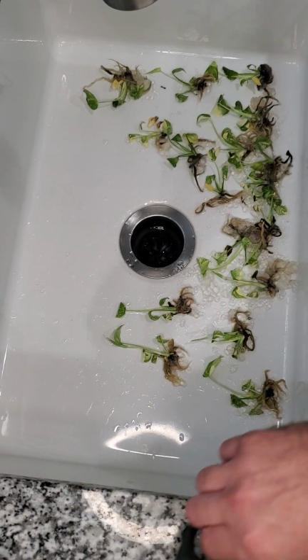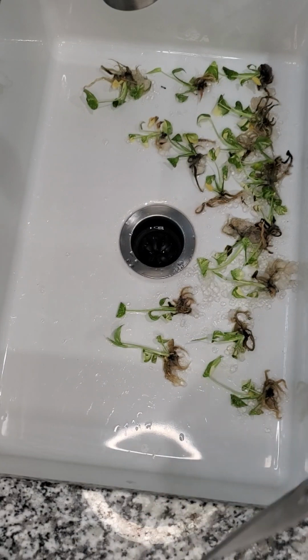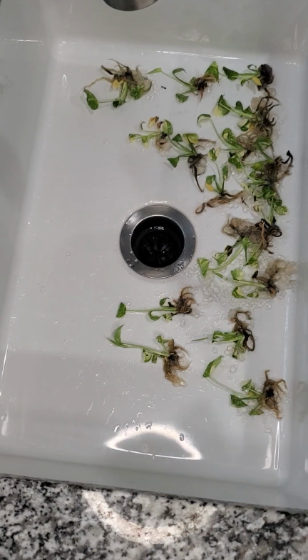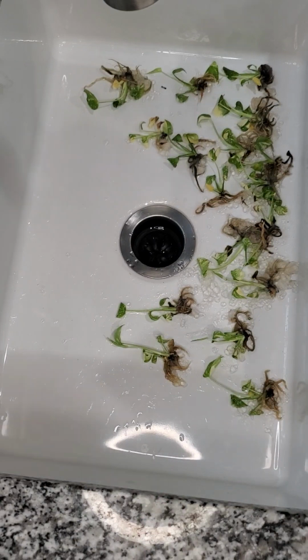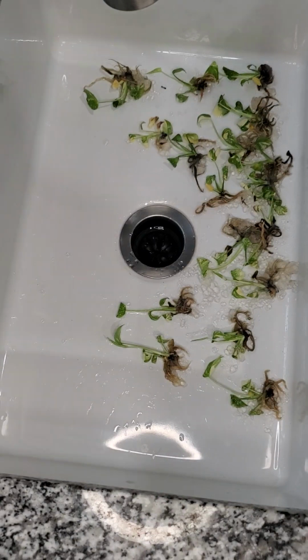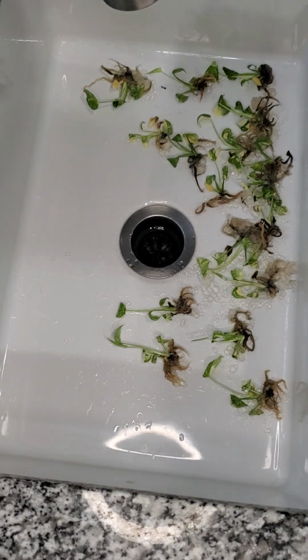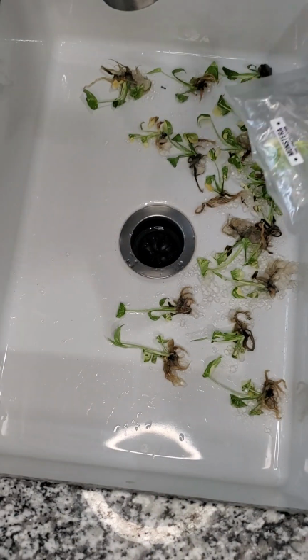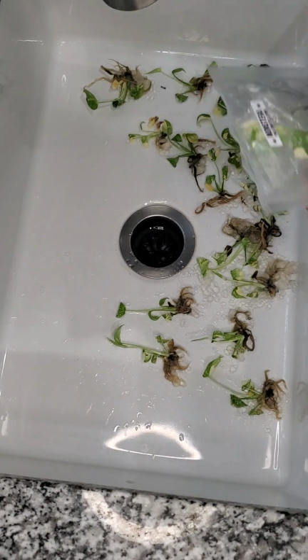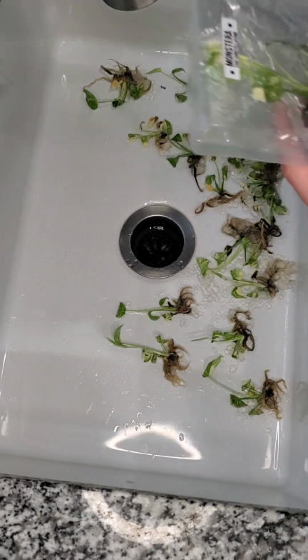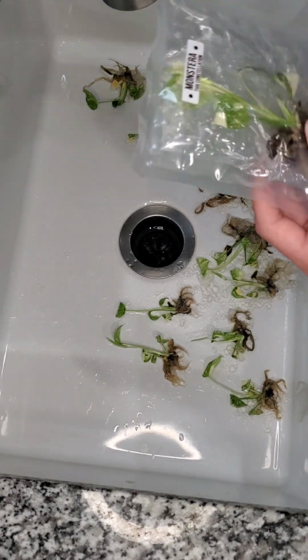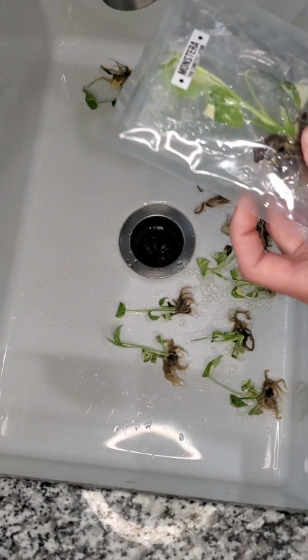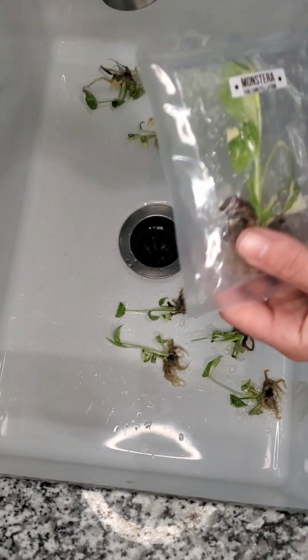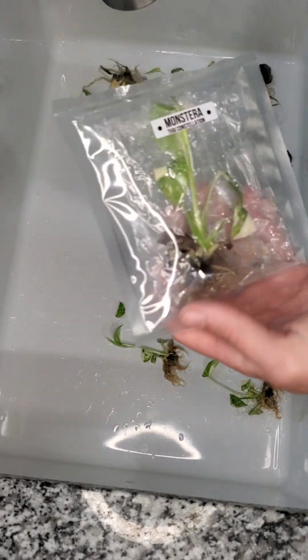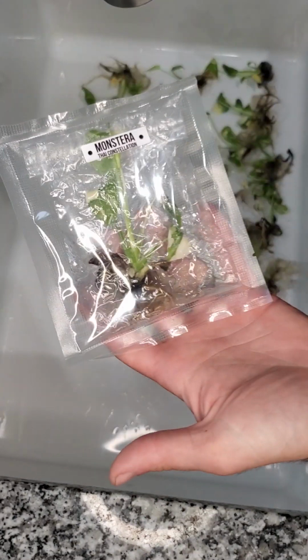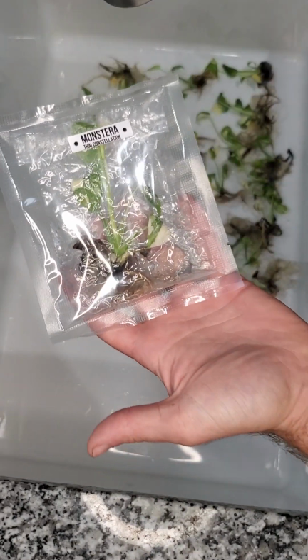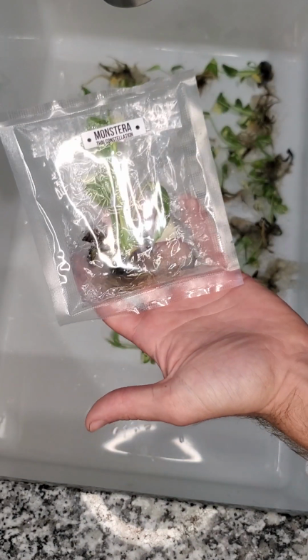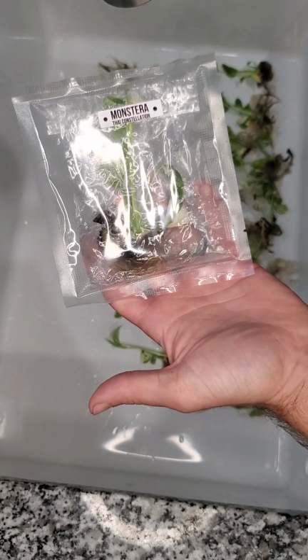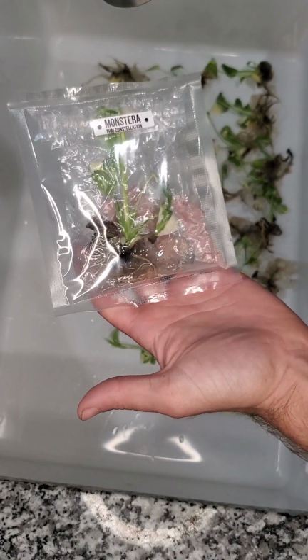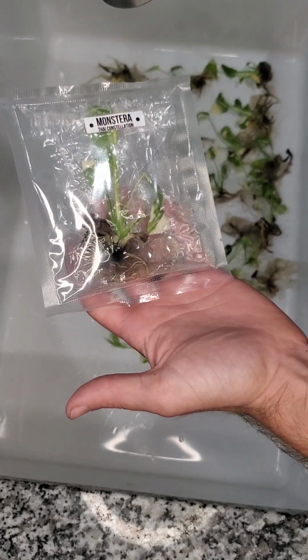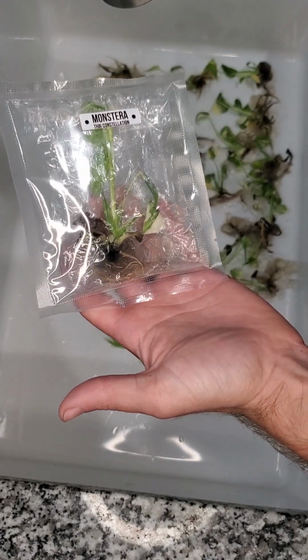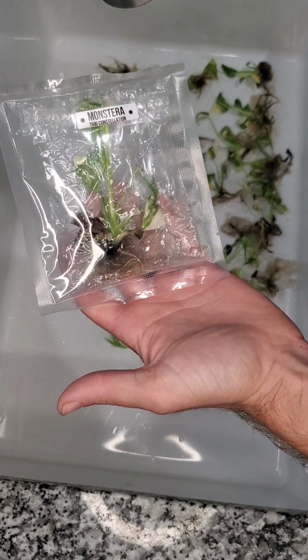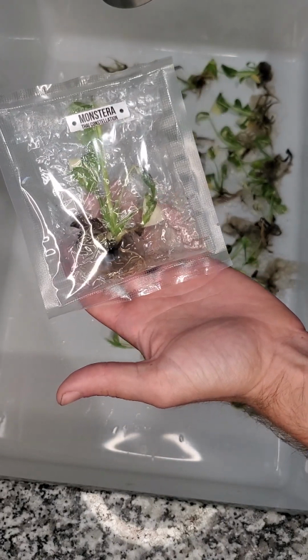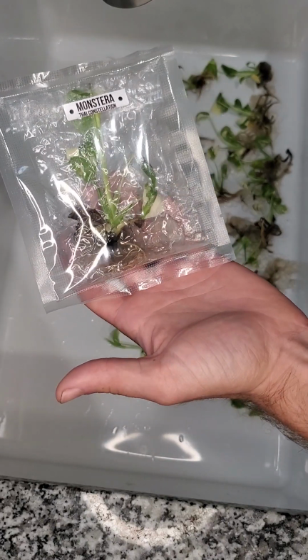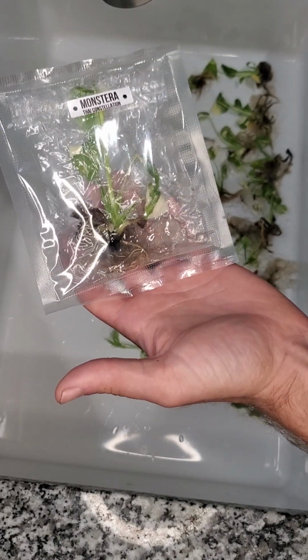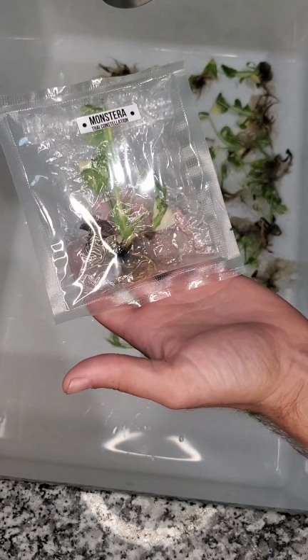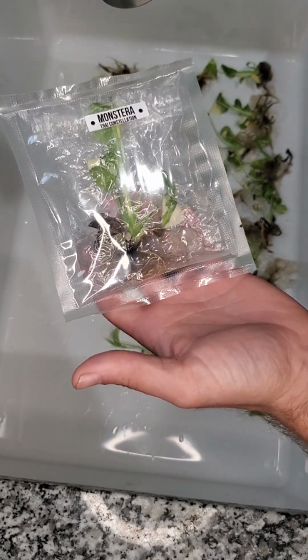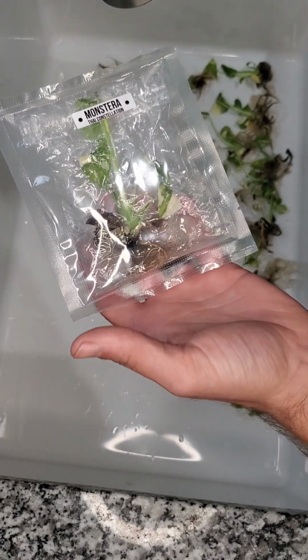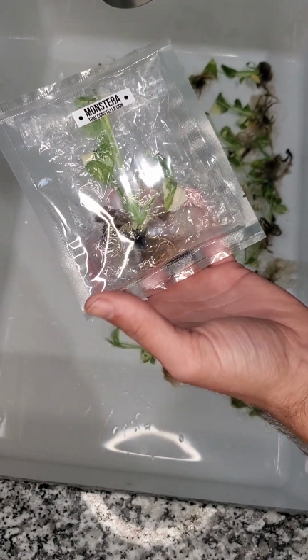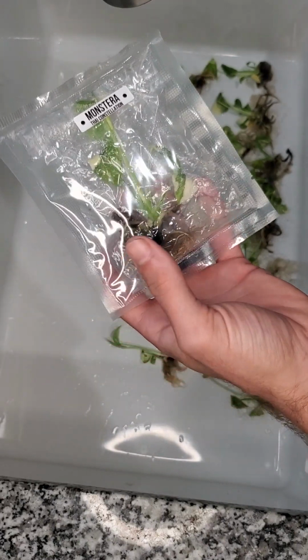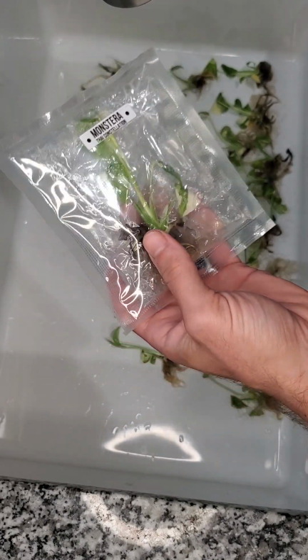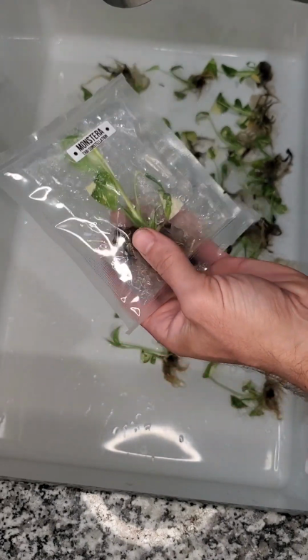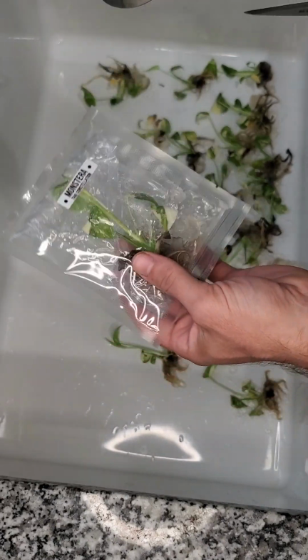All right, so we have a bunch of ties here we're in the process of doing. This is the one we looked at outside. This is the one I'm going to be showing you the entire steps on.